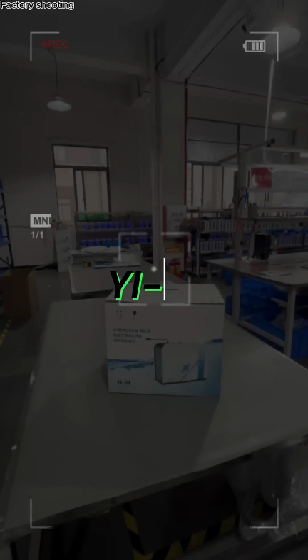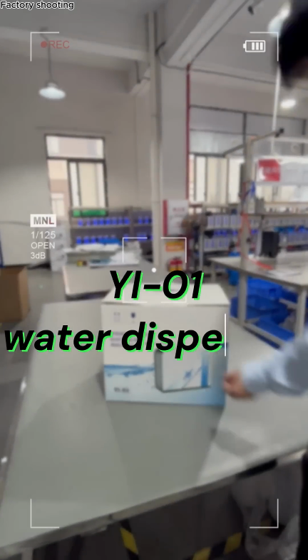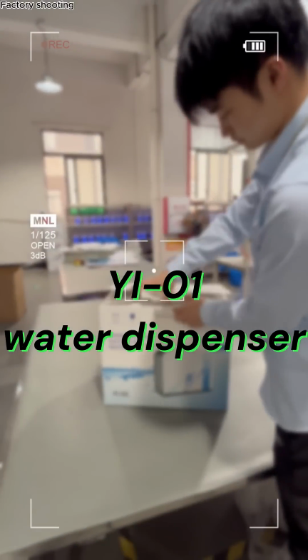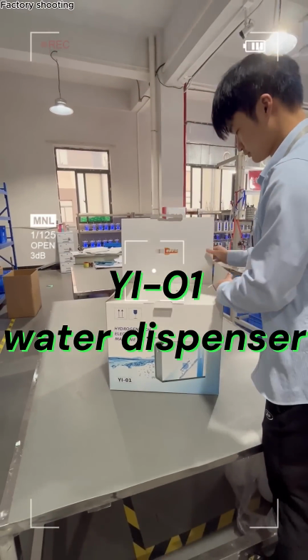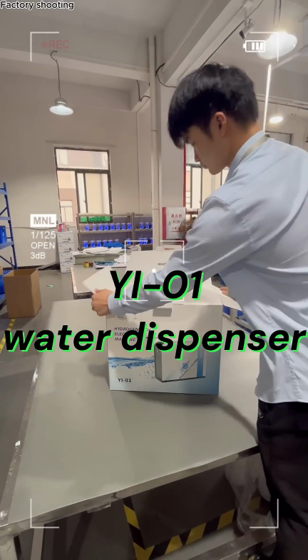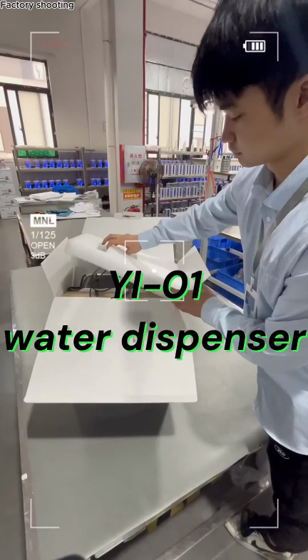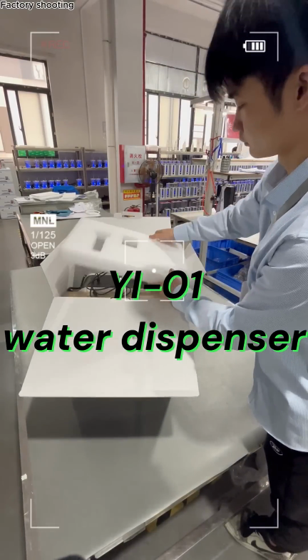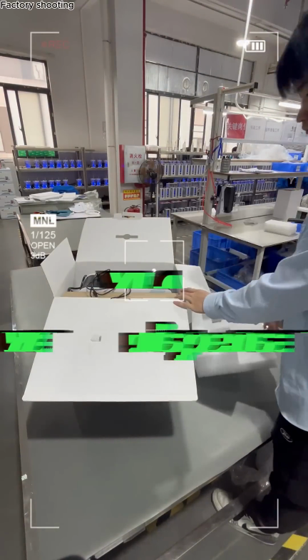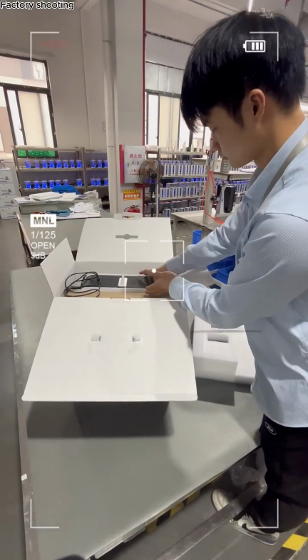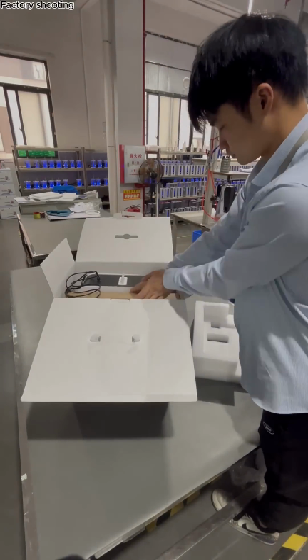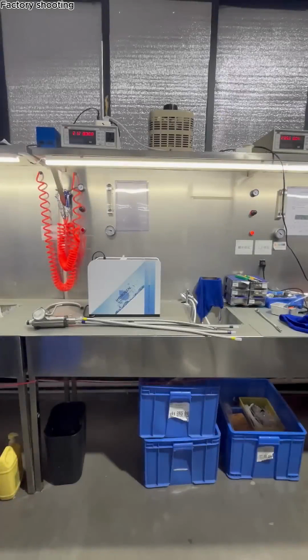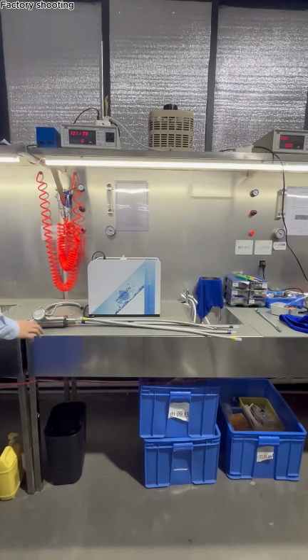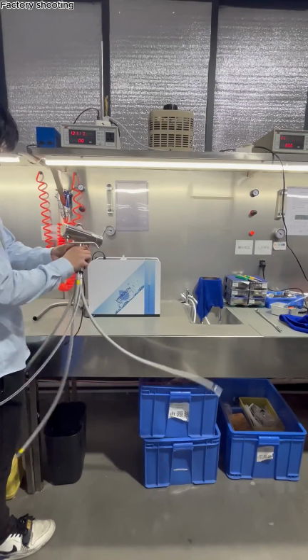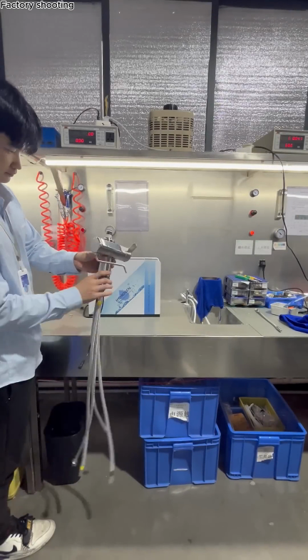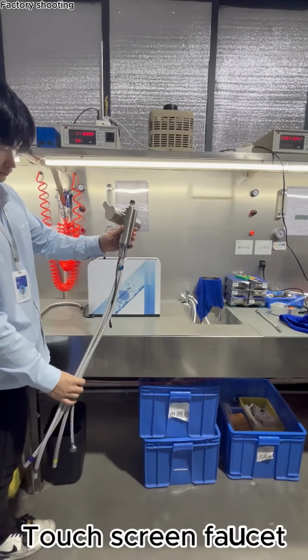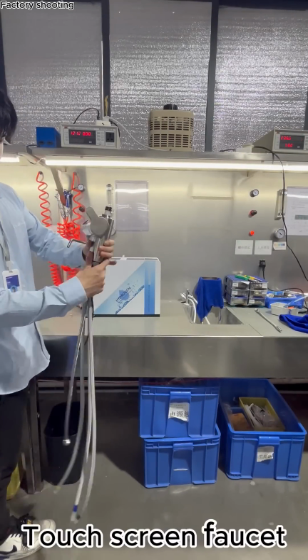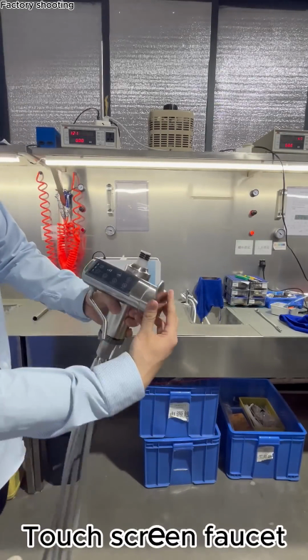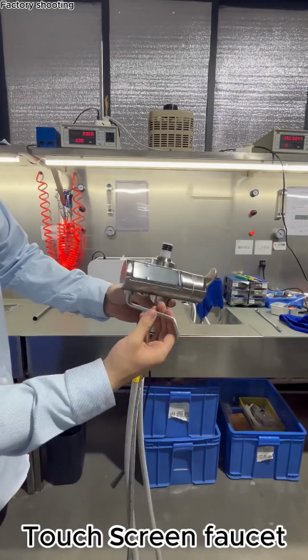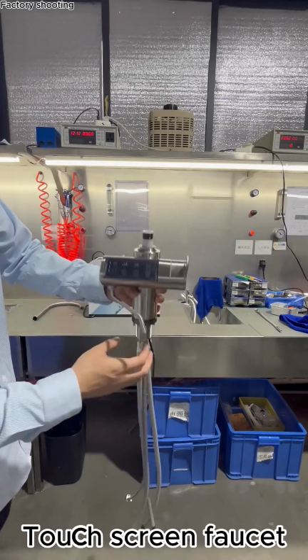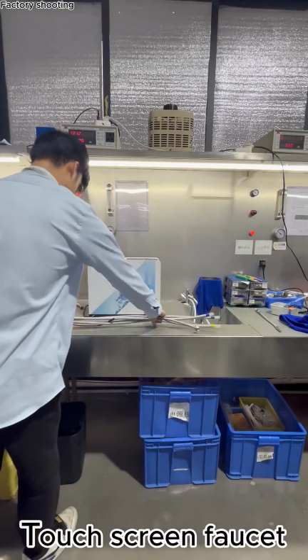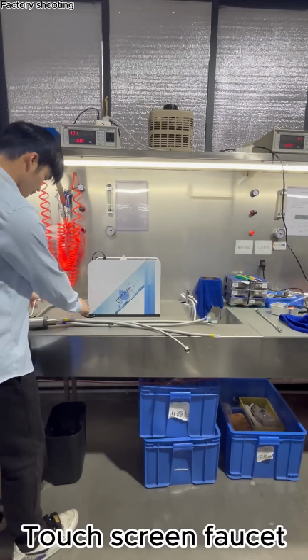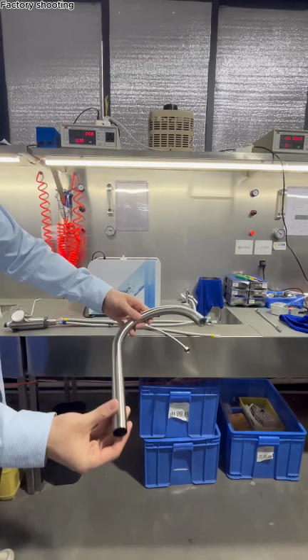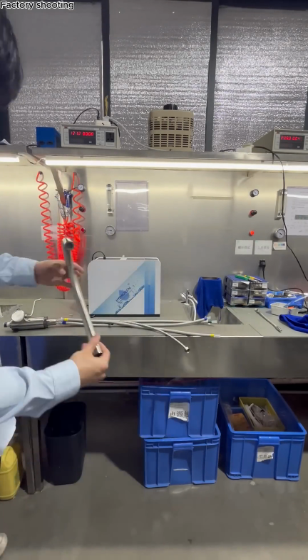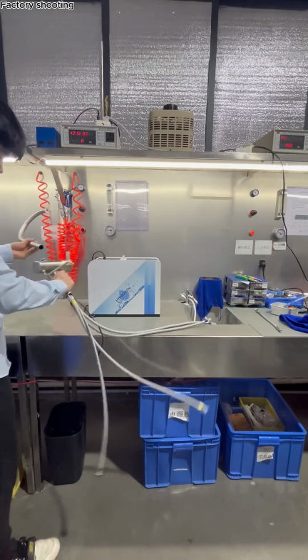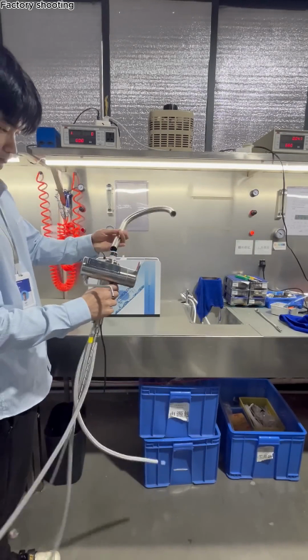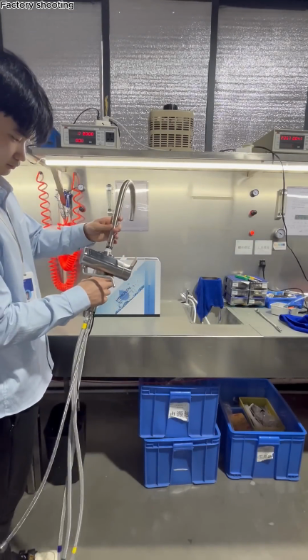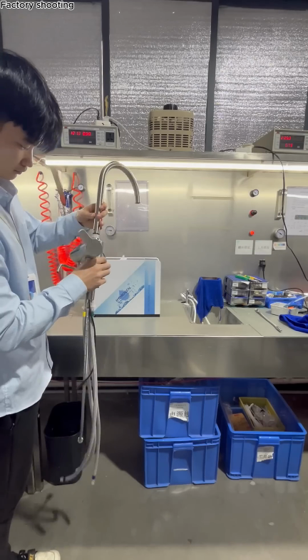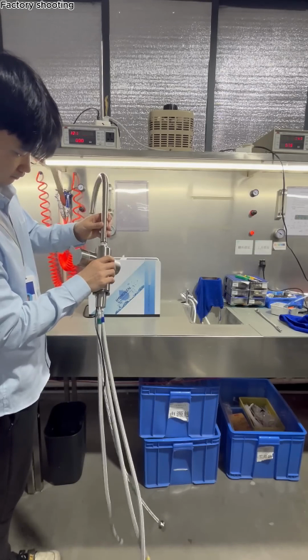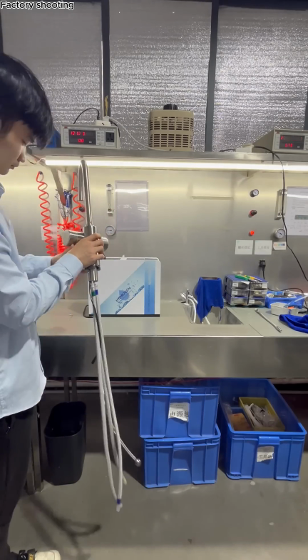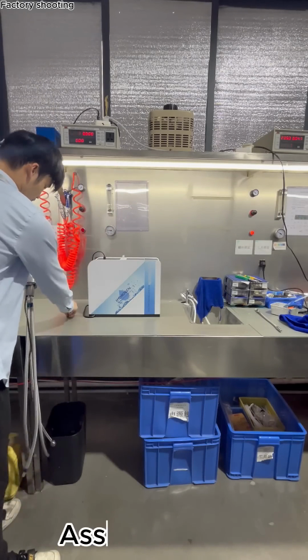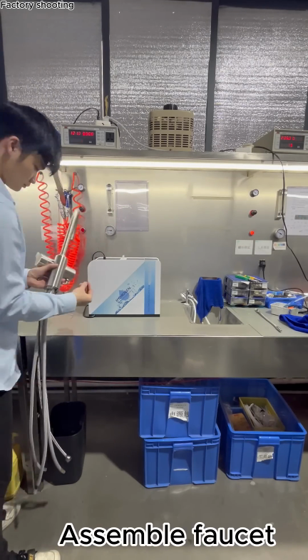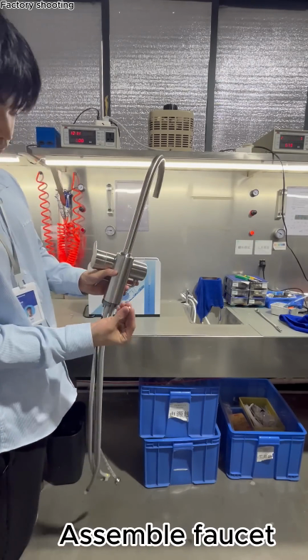The product we bring to you today is the Y01 Water Dispenser. It features a touch screen faucet. Here we assemble the faucet.